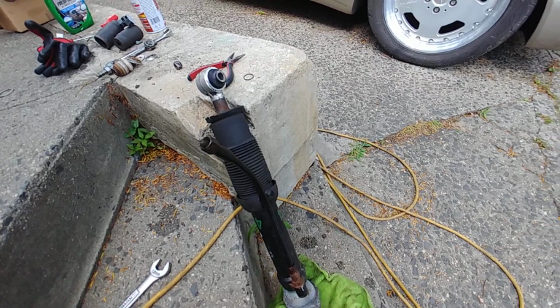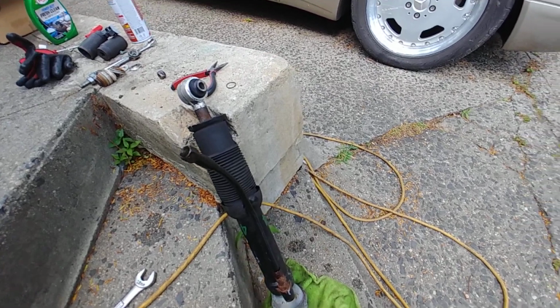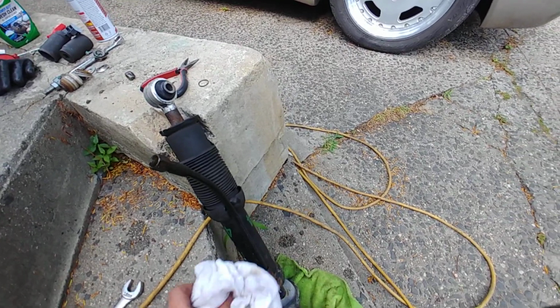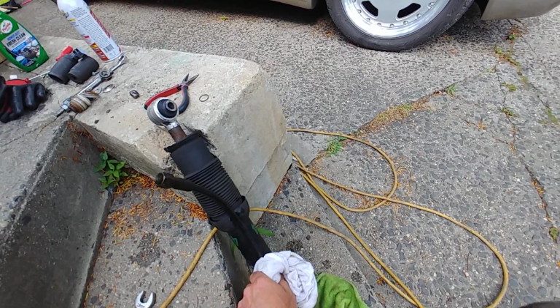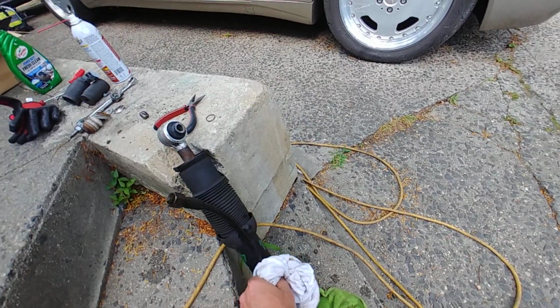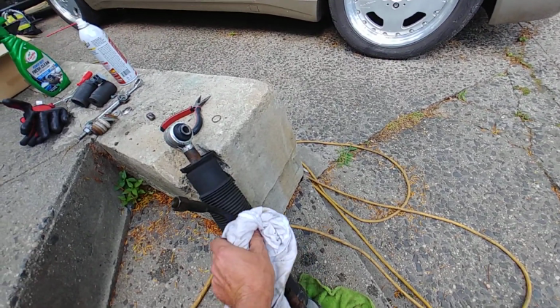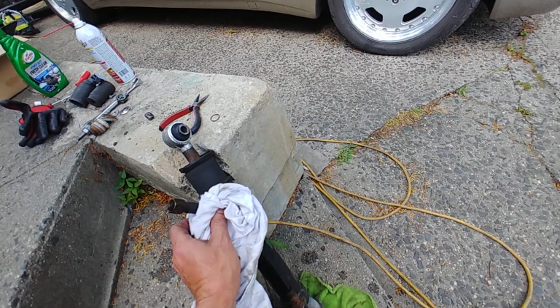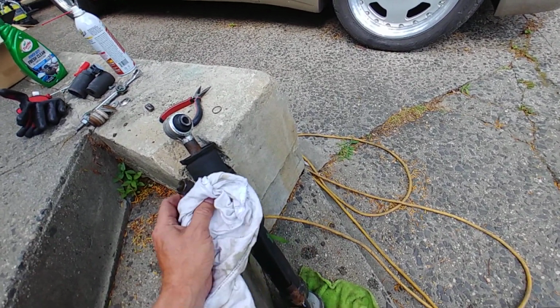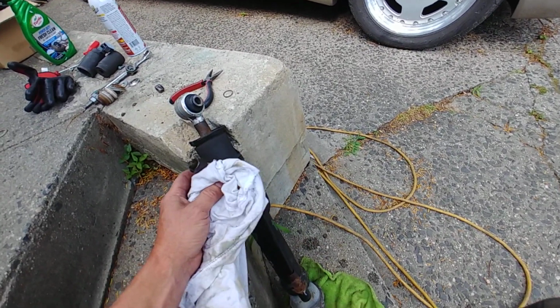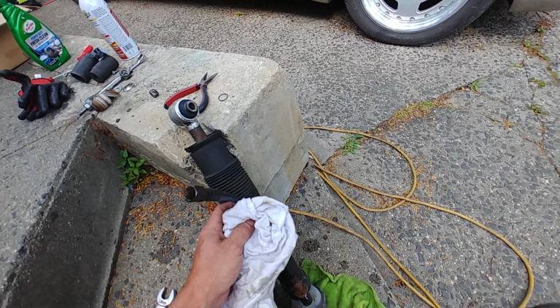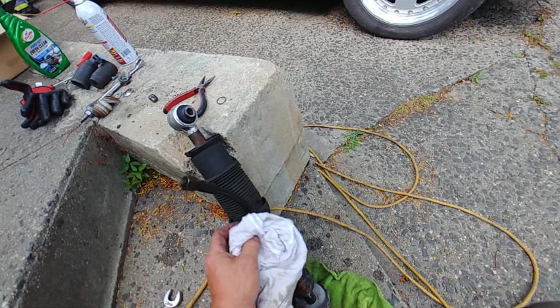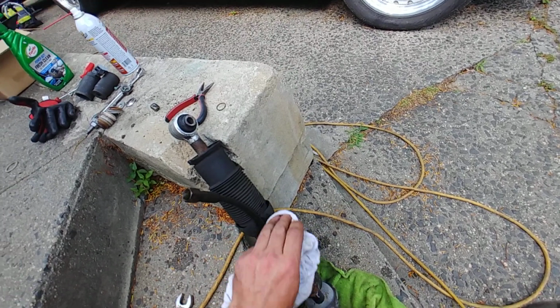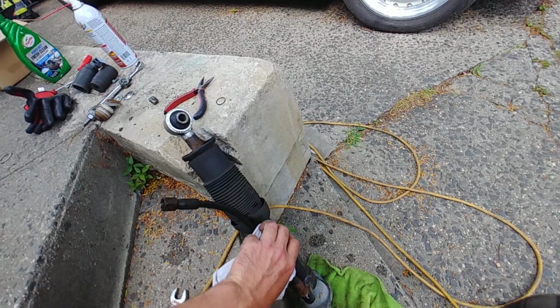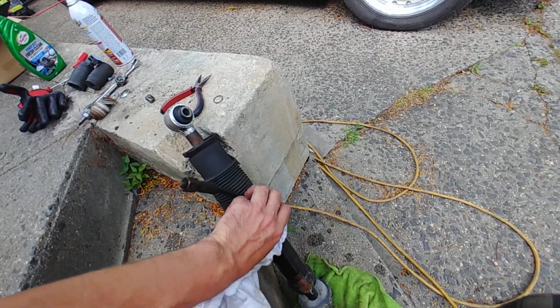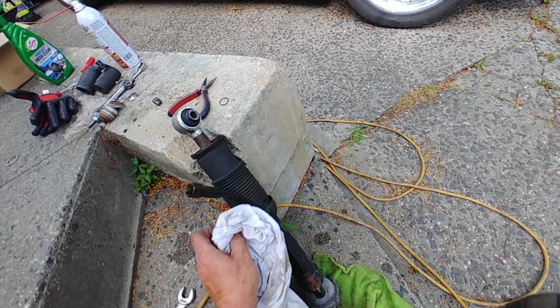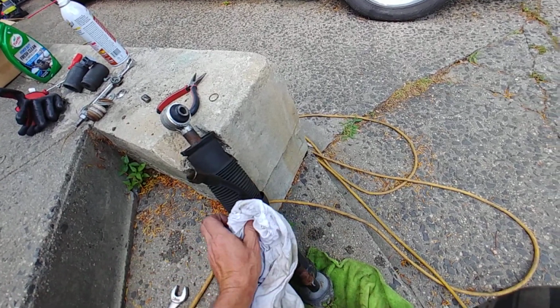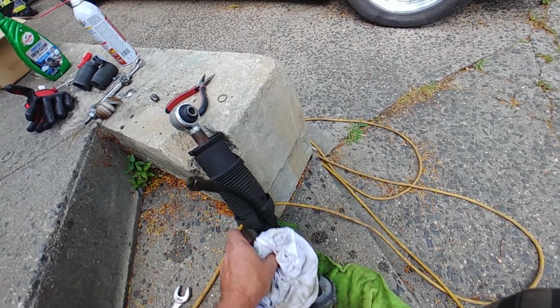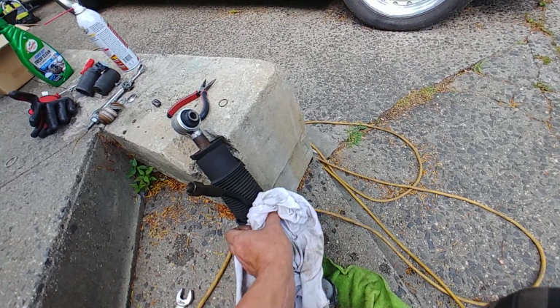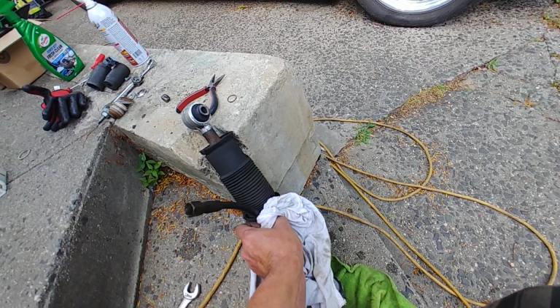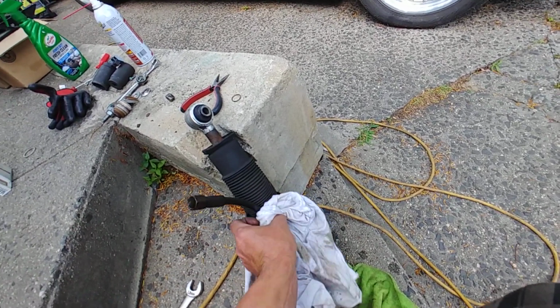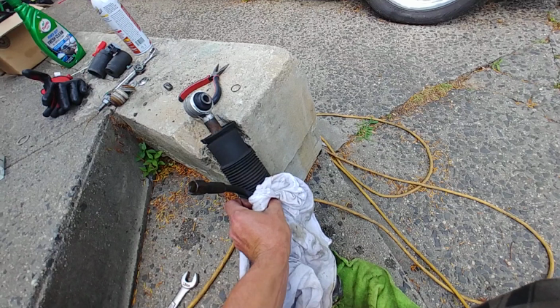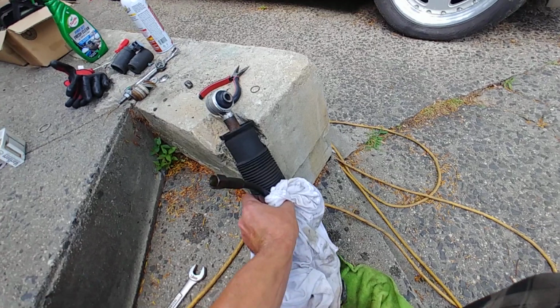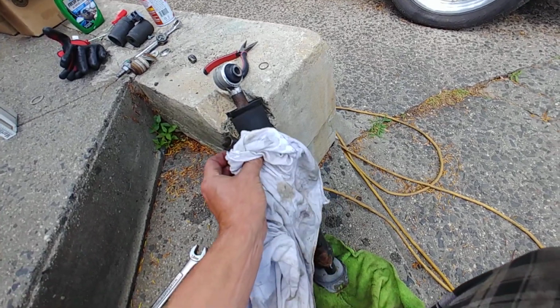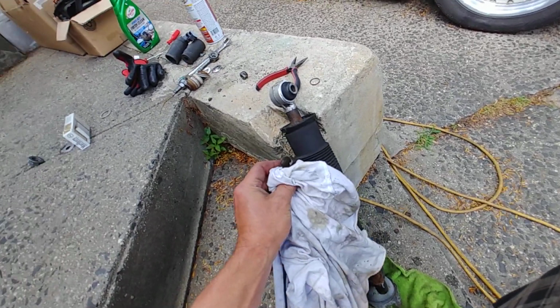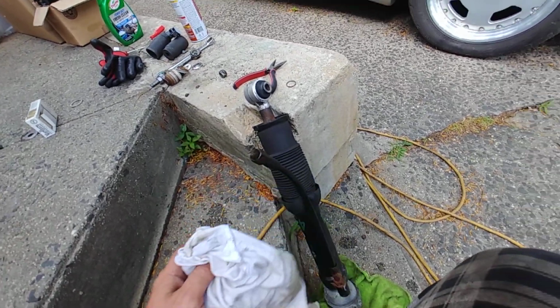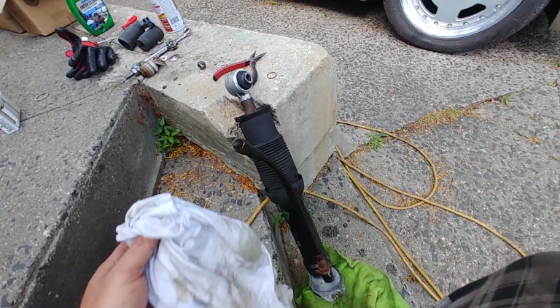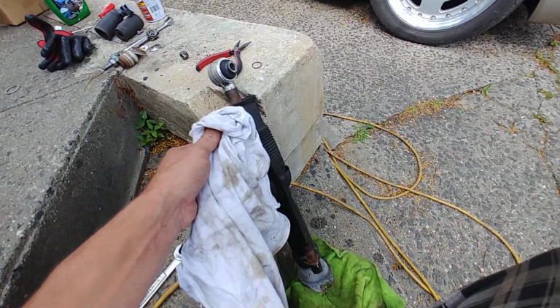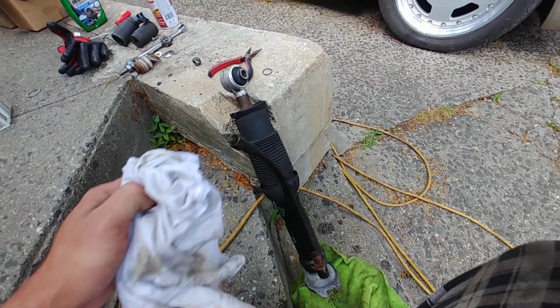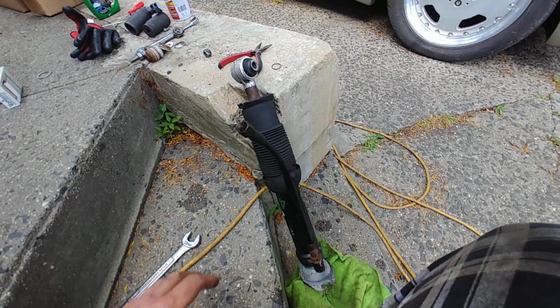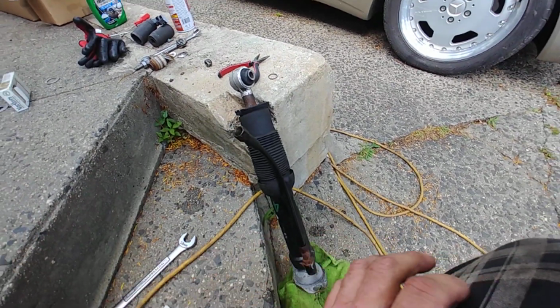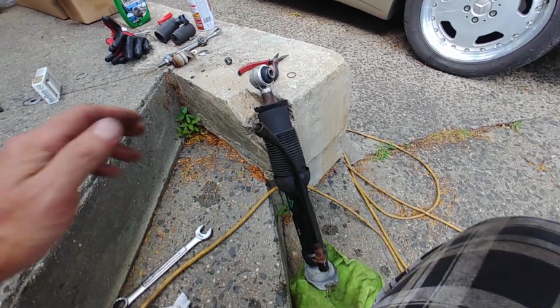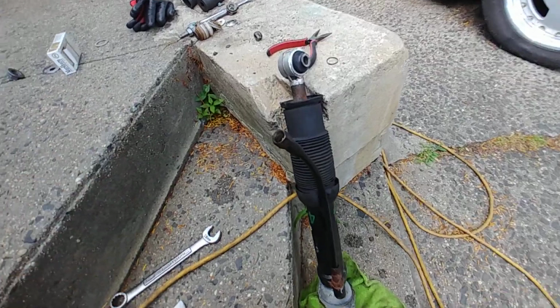I'm doing this for myself so I'm going to put the rubber insert in. I rarely do this for customers or anybody else because it's not a perfect solution. But I've done it on my other cars and it works - still no noises after a few years. I did the last set on one of my V12s.